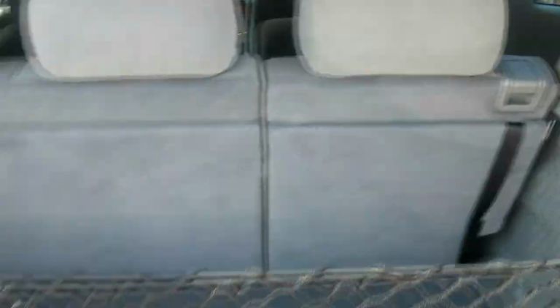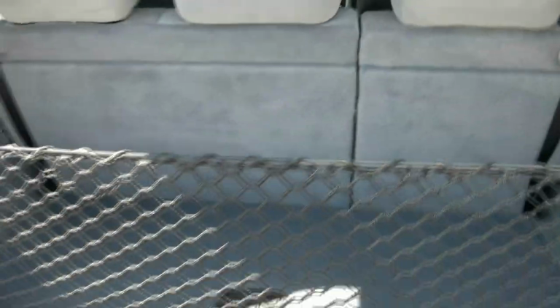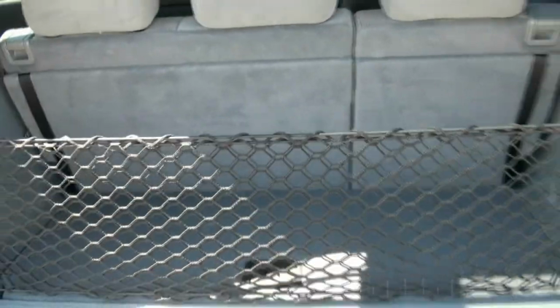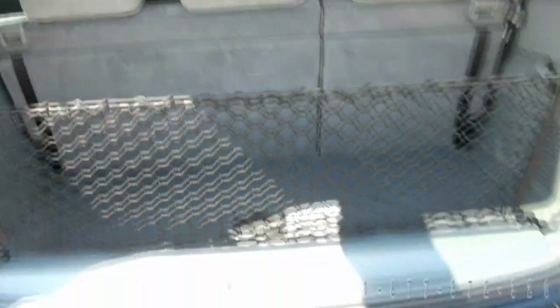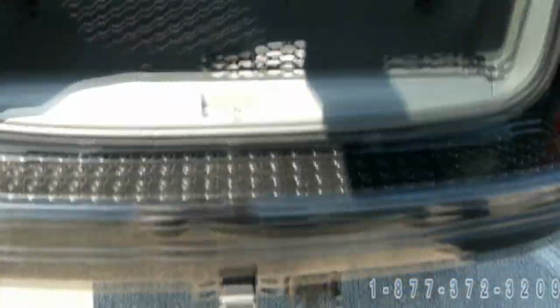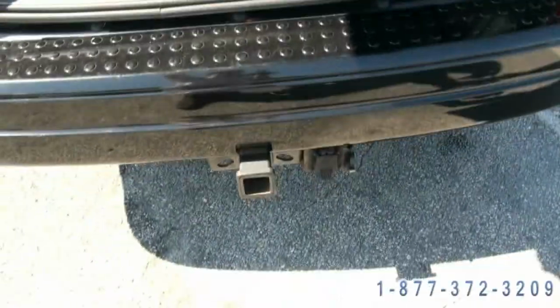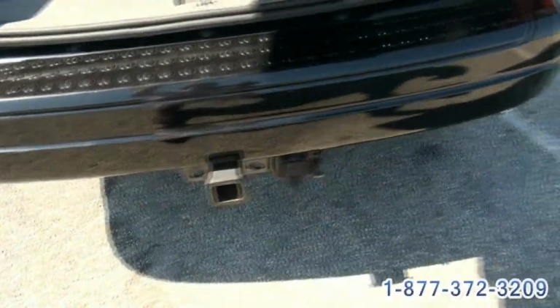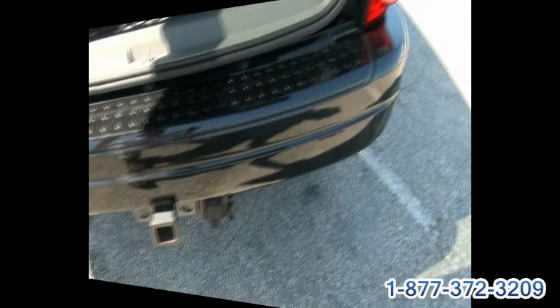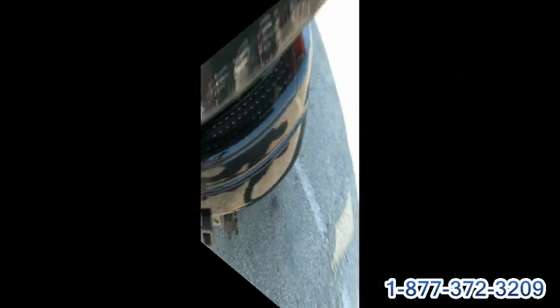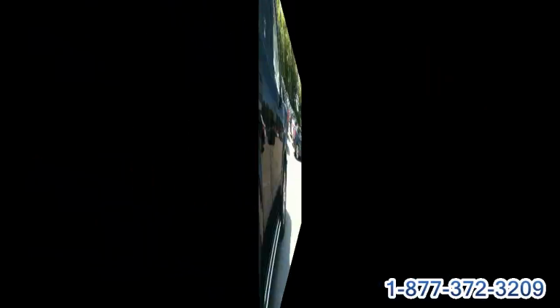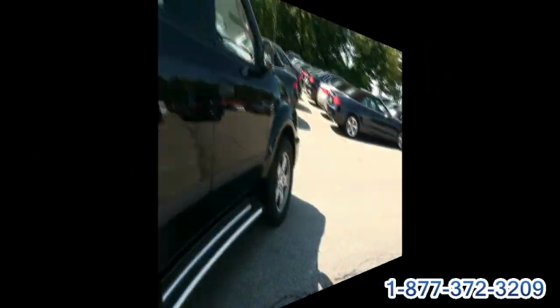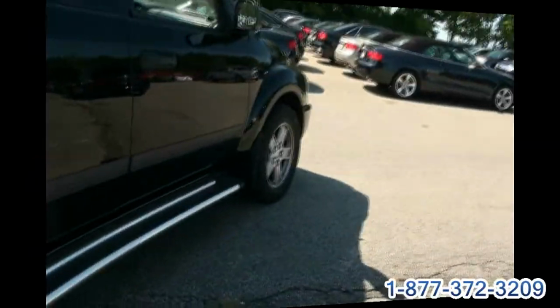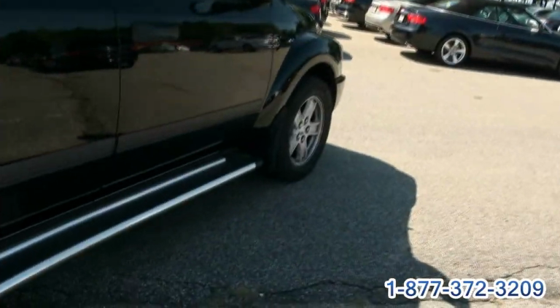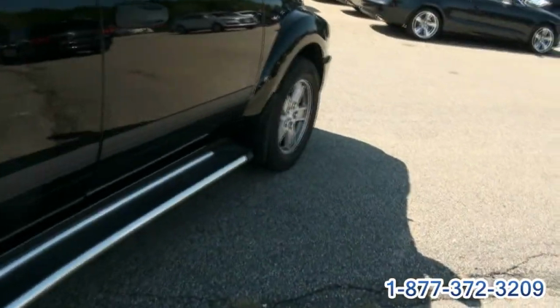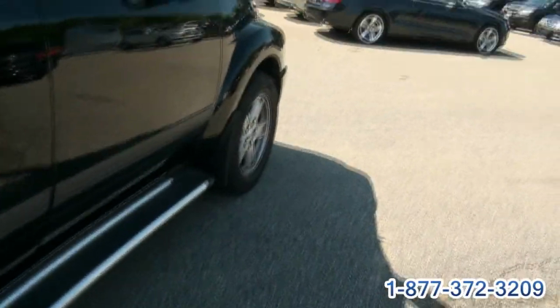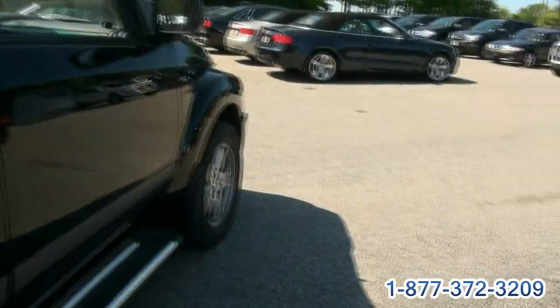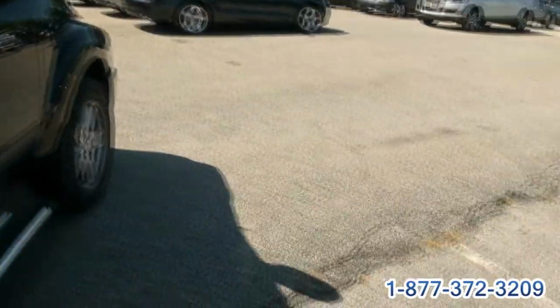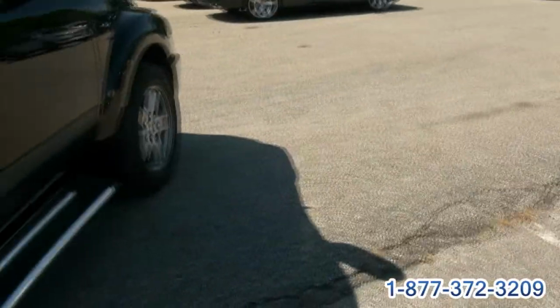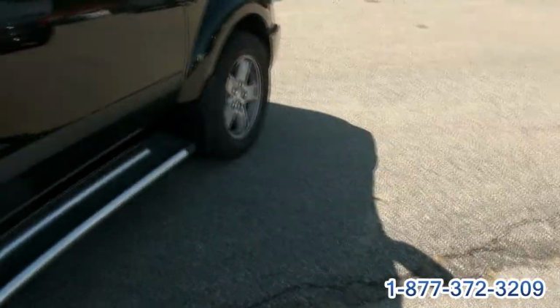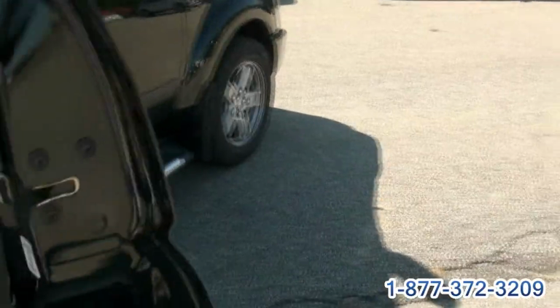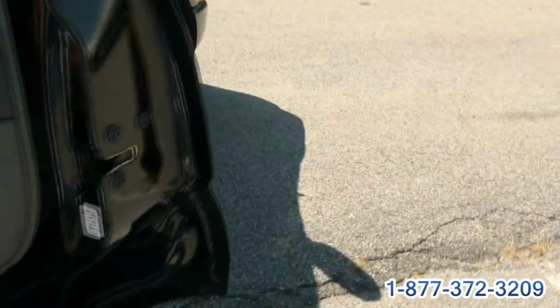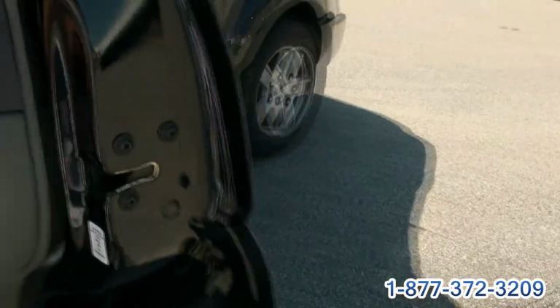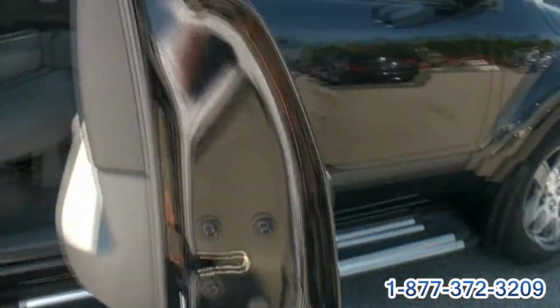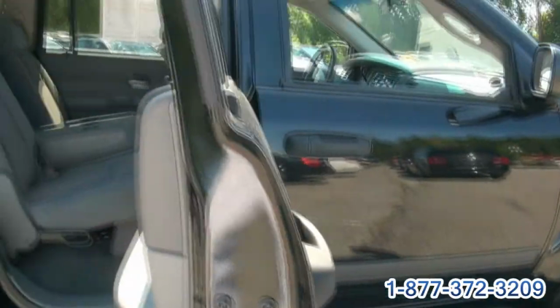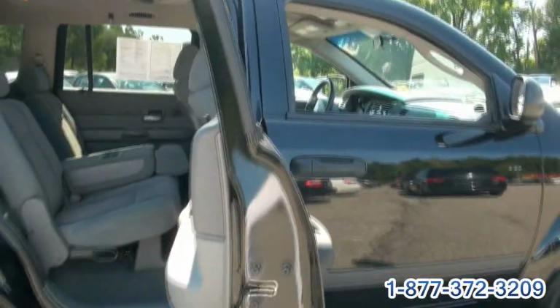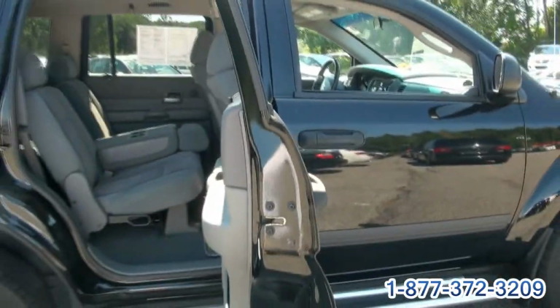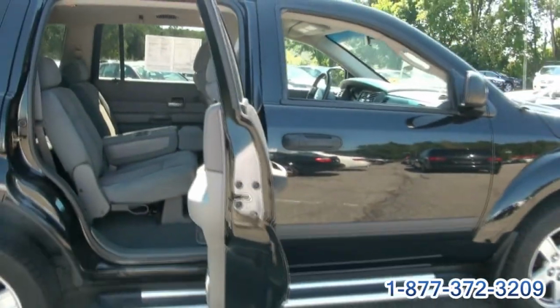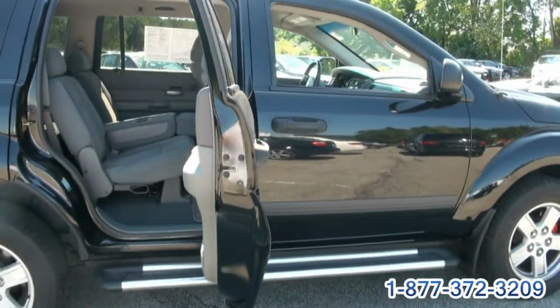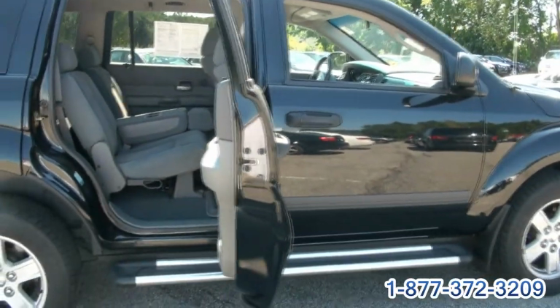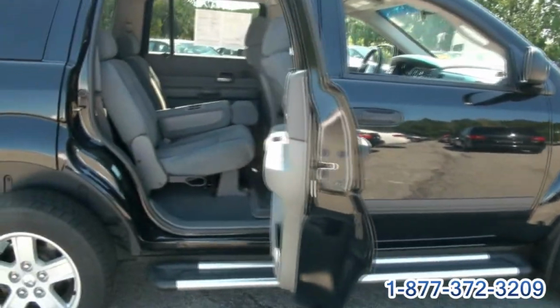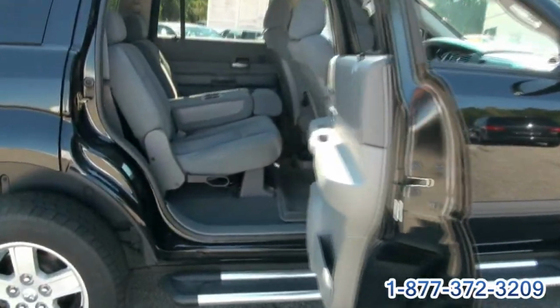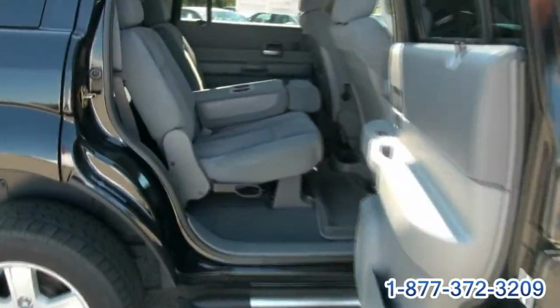That's for the trailer hitch capability. It has the running boards. One thing I like about these Durangos I always talk about is the door opening — it opens straight.